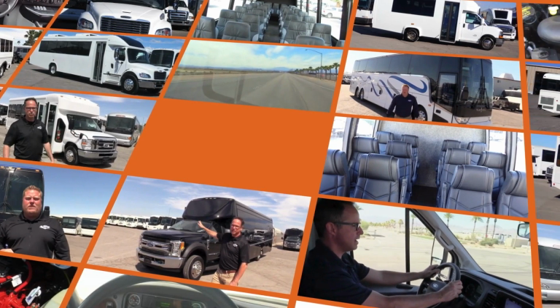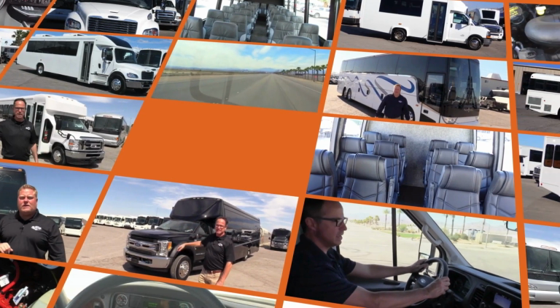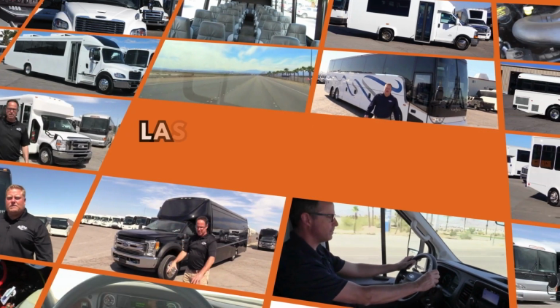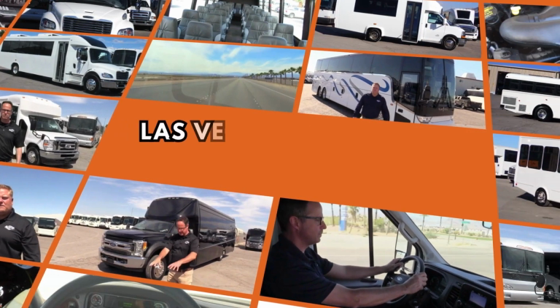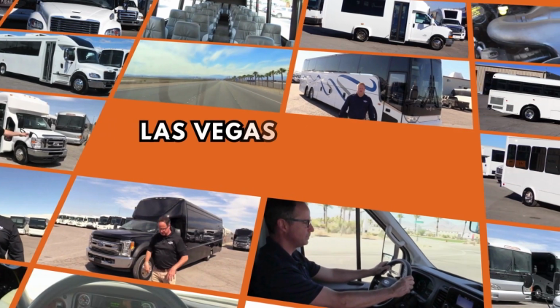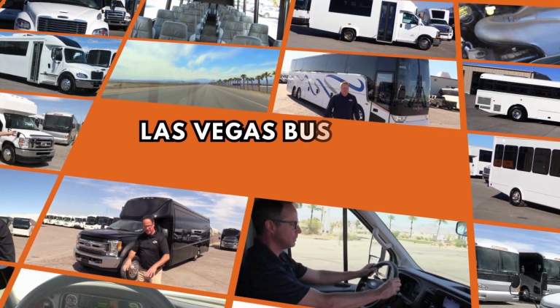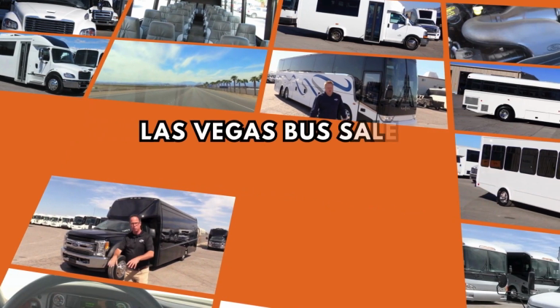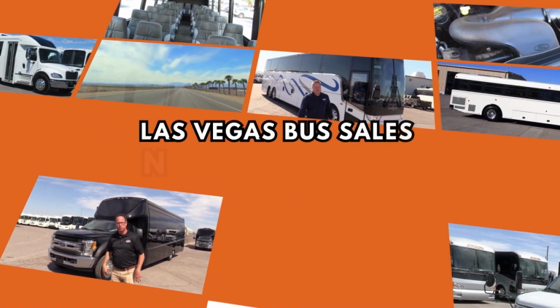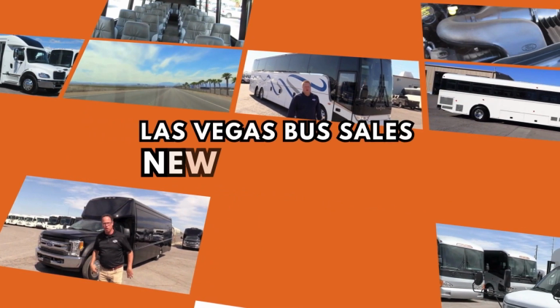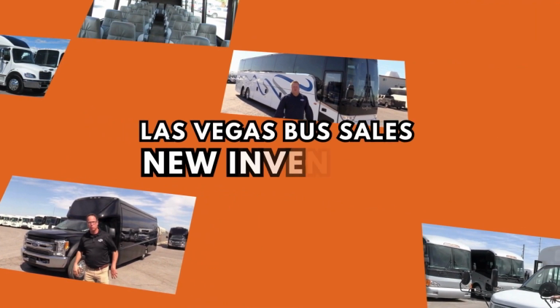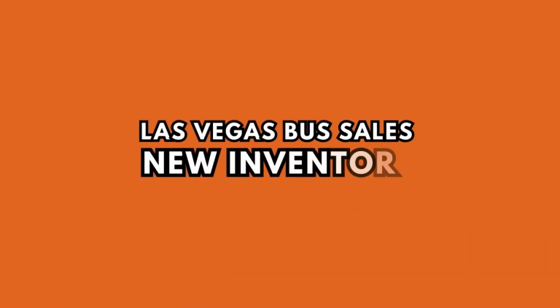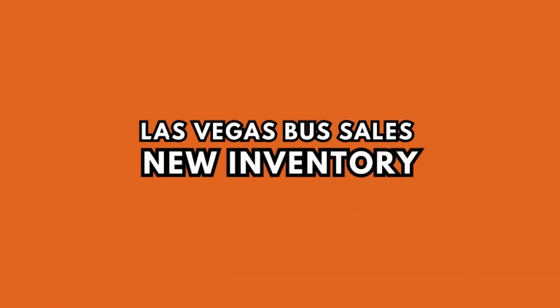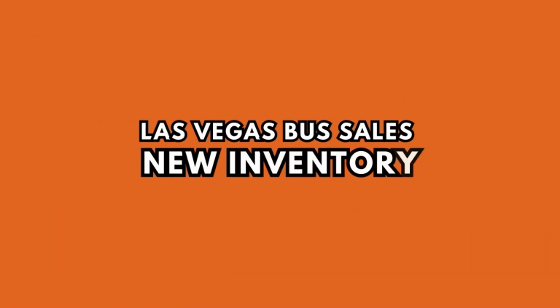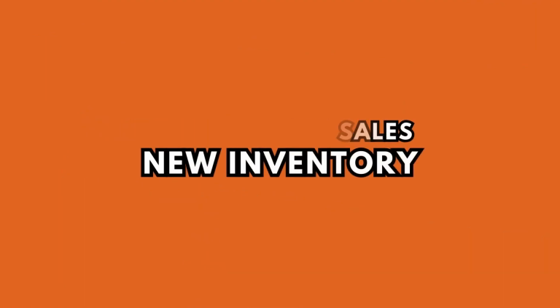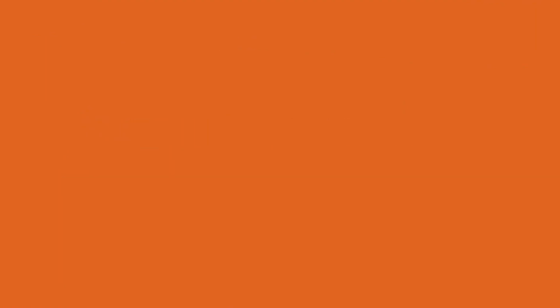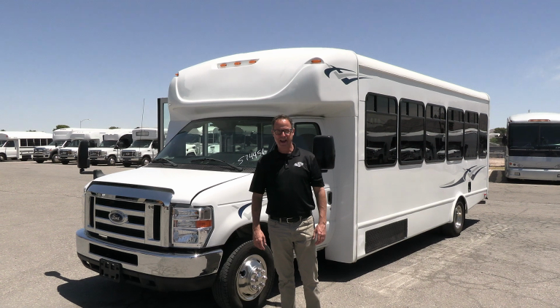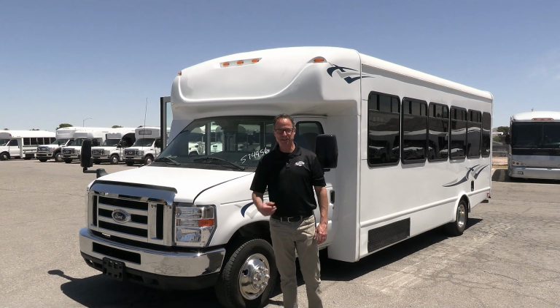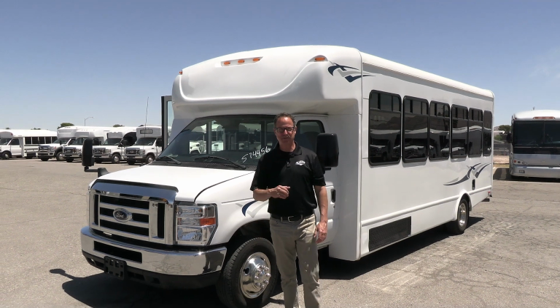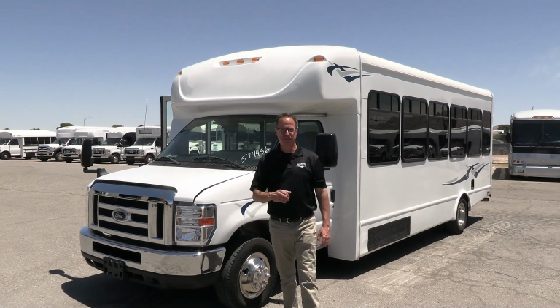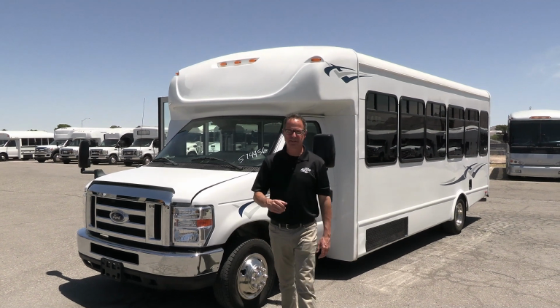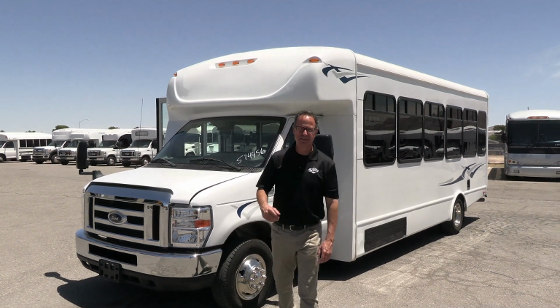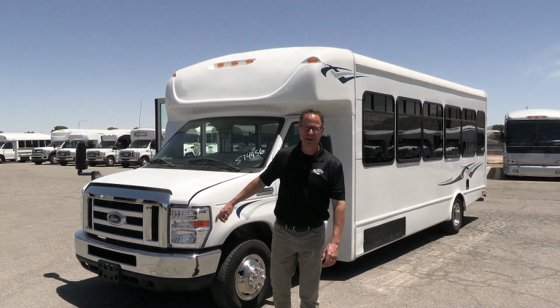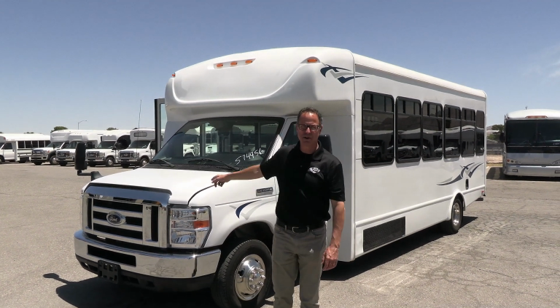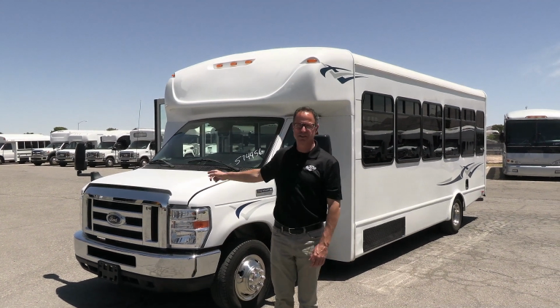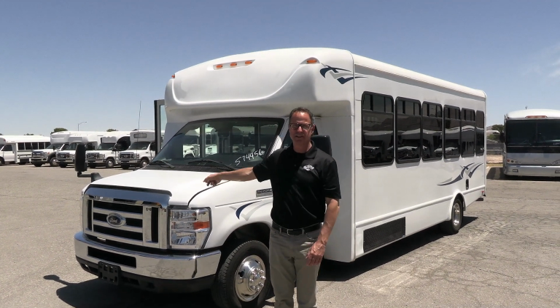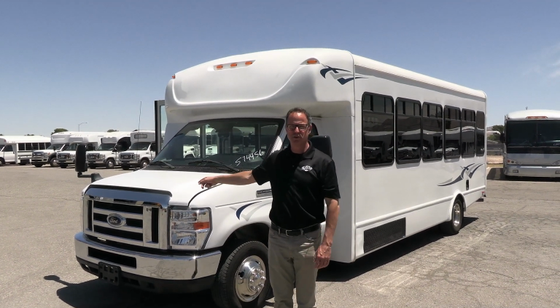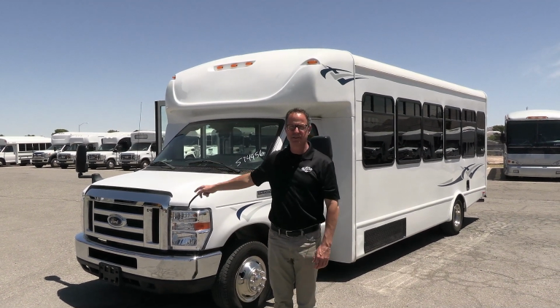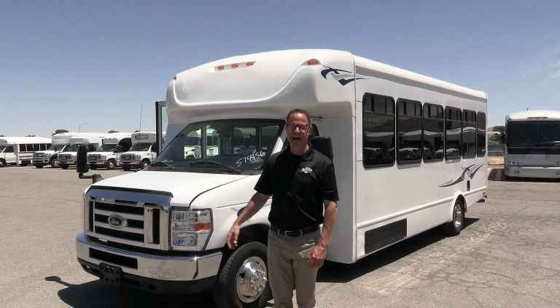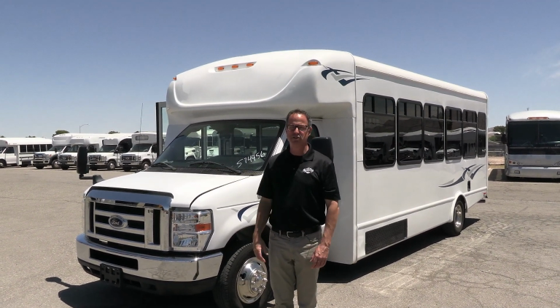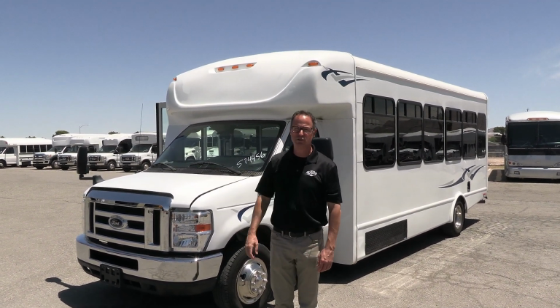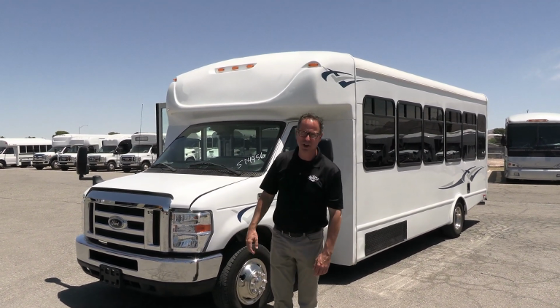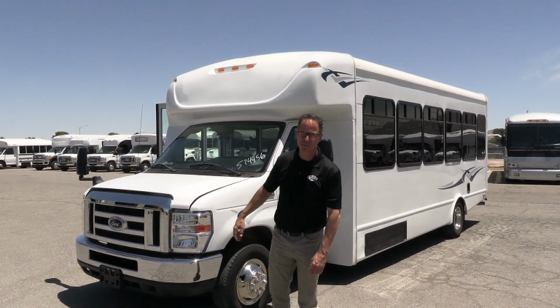Hey everybody! Las Vegas Bus Sales. Johnny Ringo here, excited to show you this nice used shuttle.